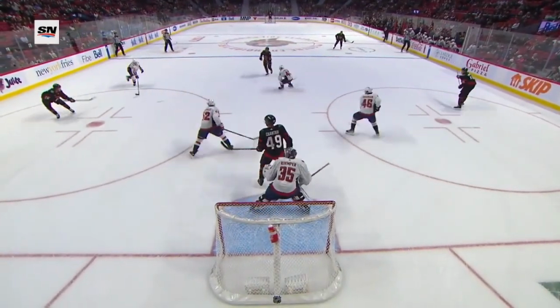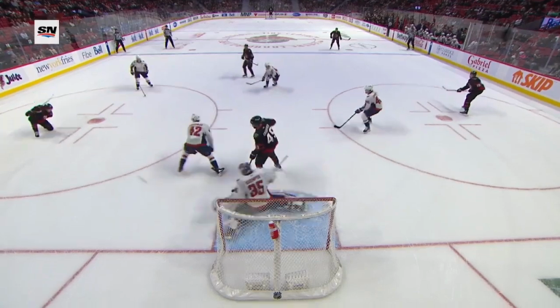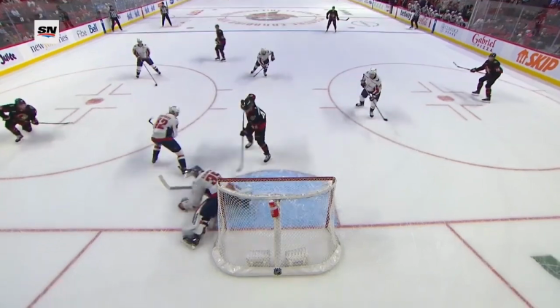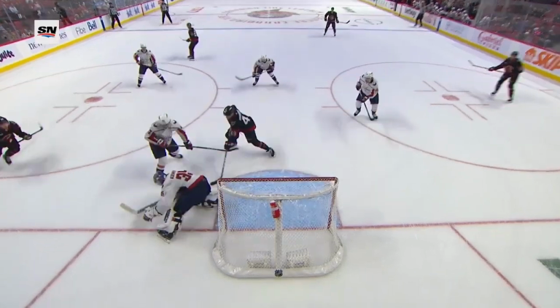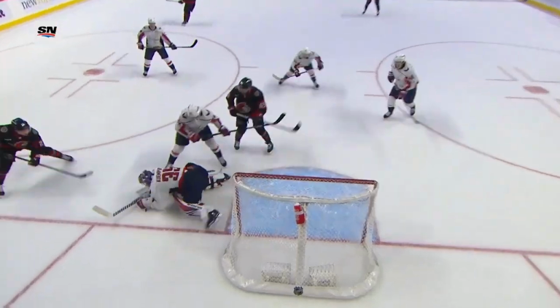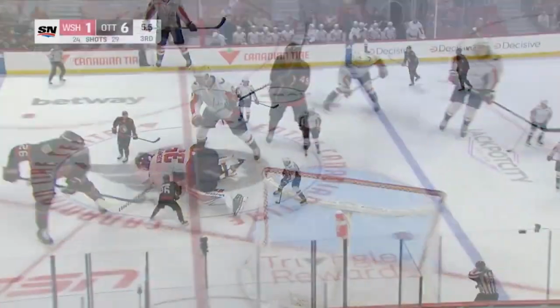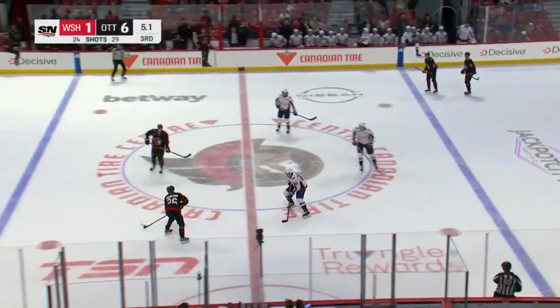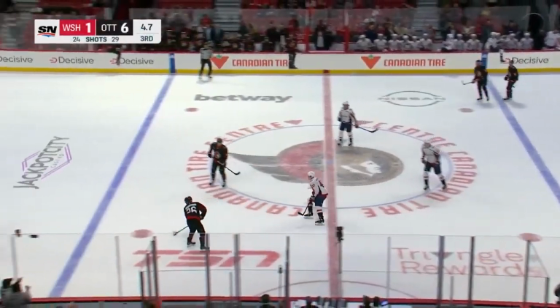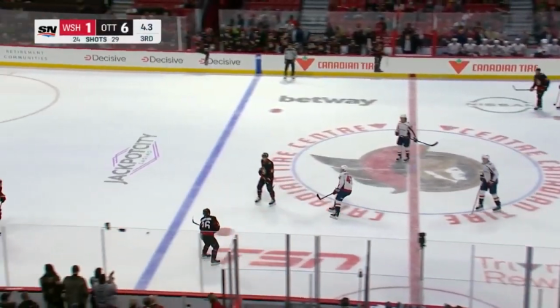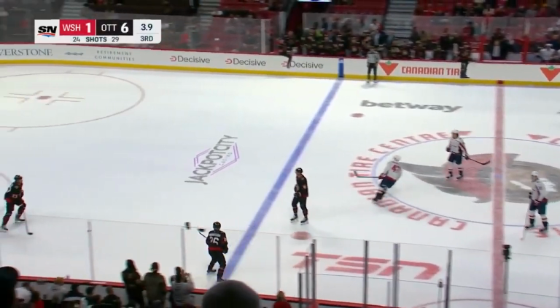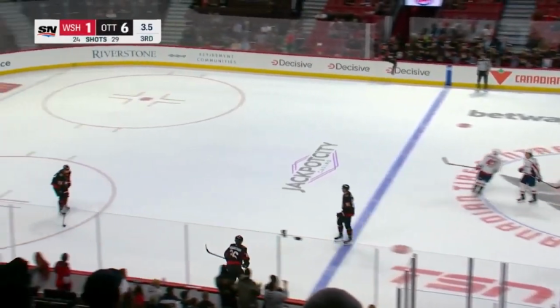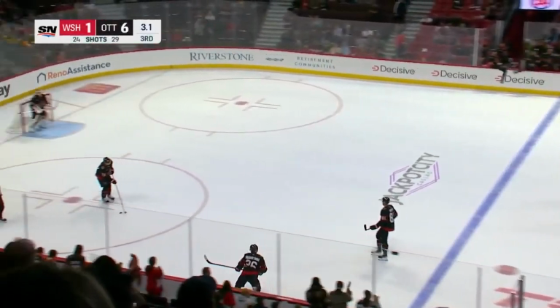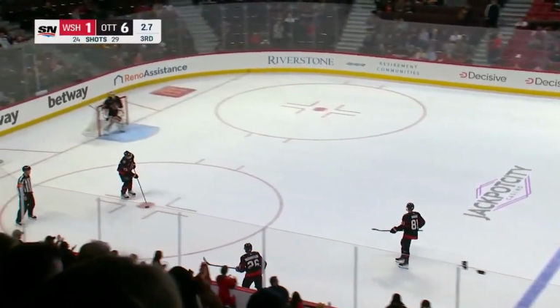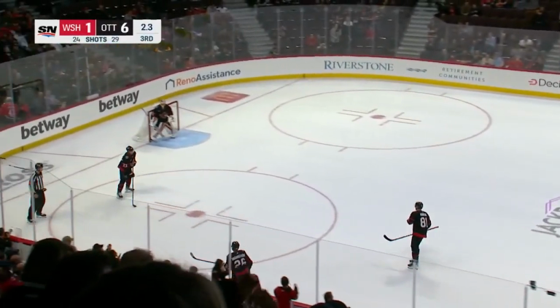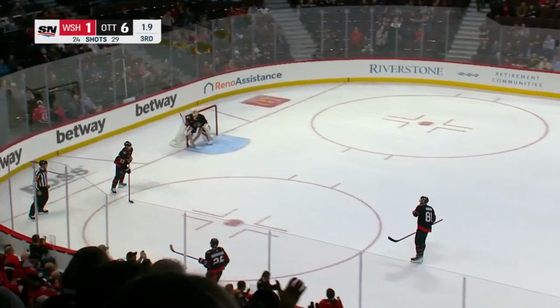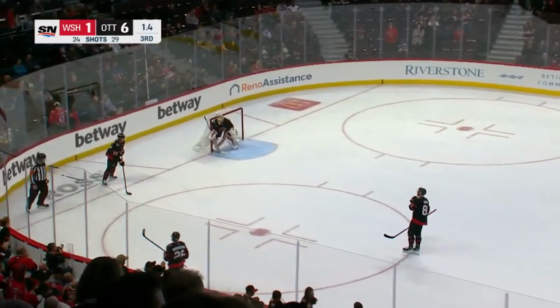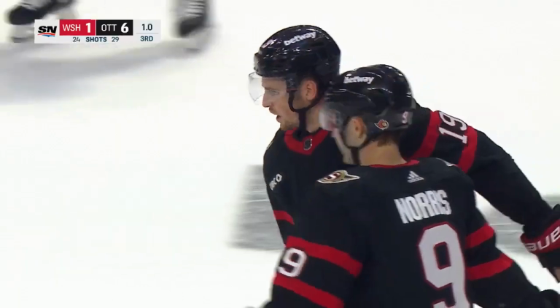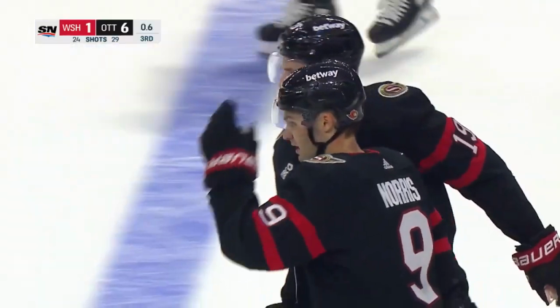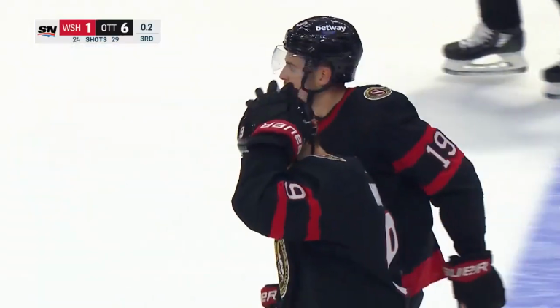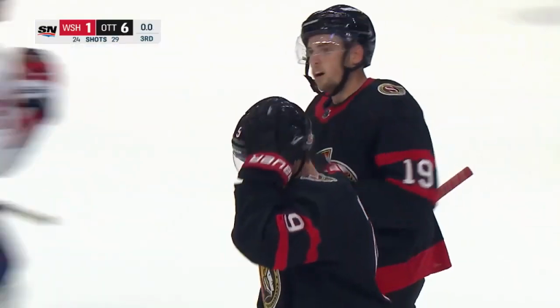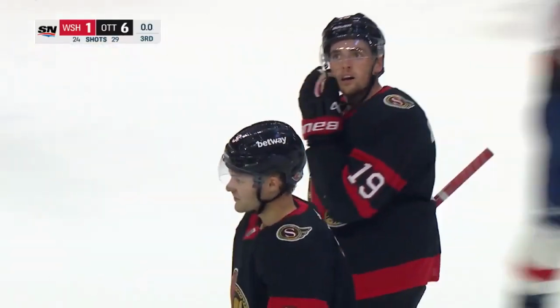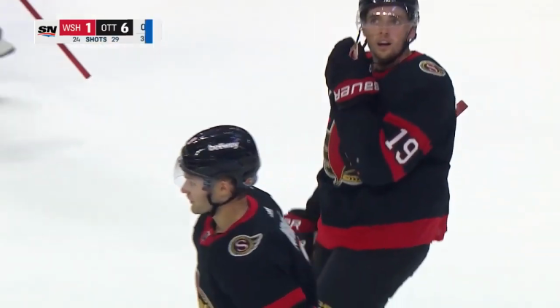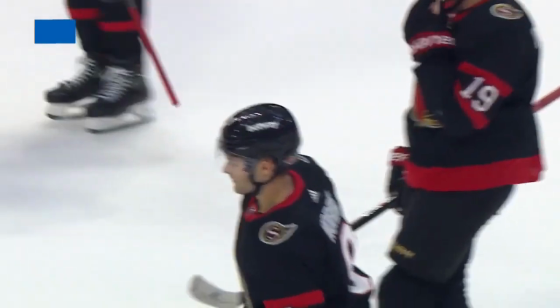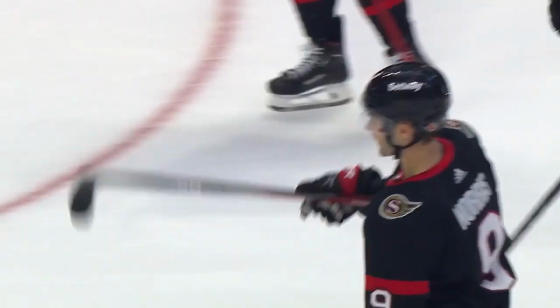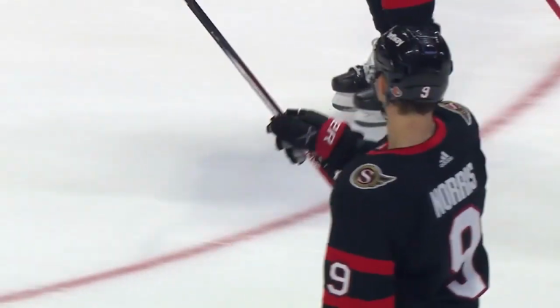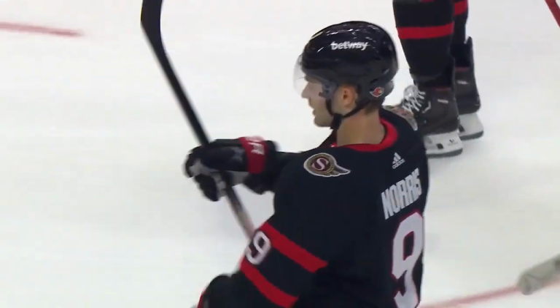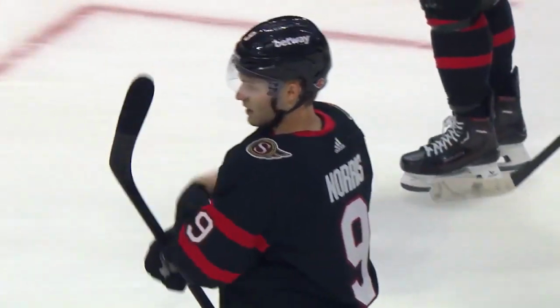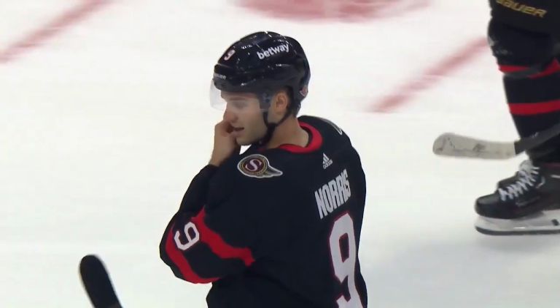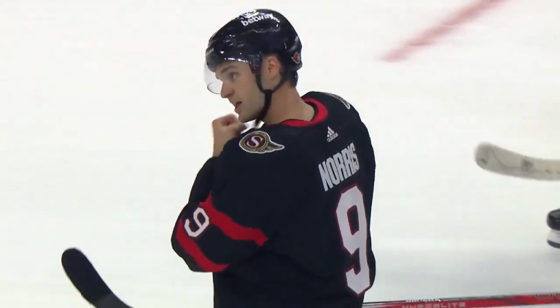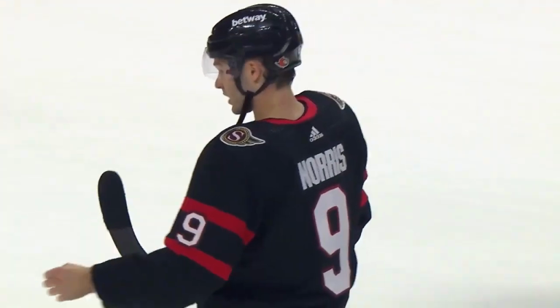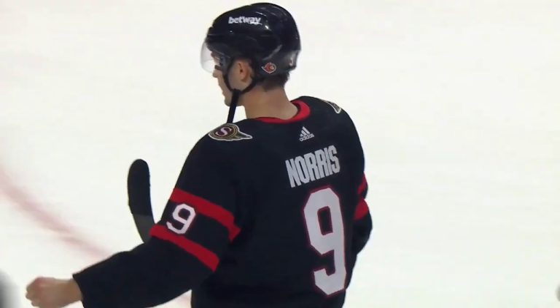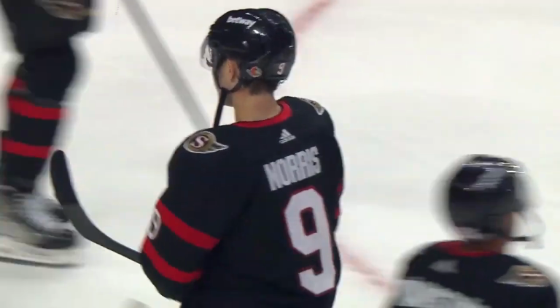And then they just get the puck back and re-attack again — they're just attacking constantly. The Senators have not started 3-1 since the 2016-17 season. That'll change tonight — a 6-1 win over the Washington Capitals.